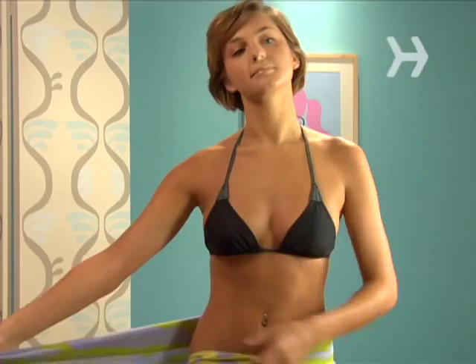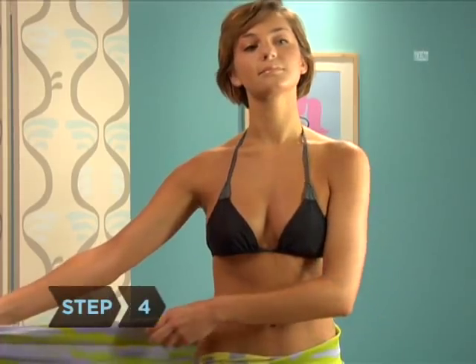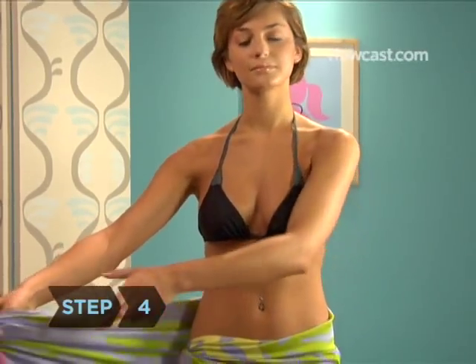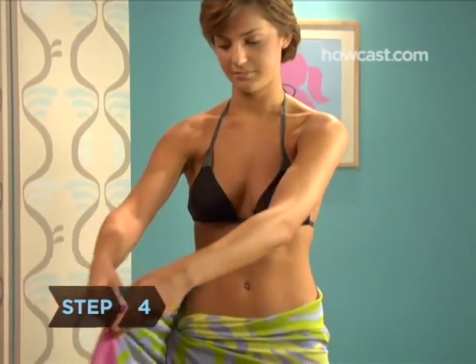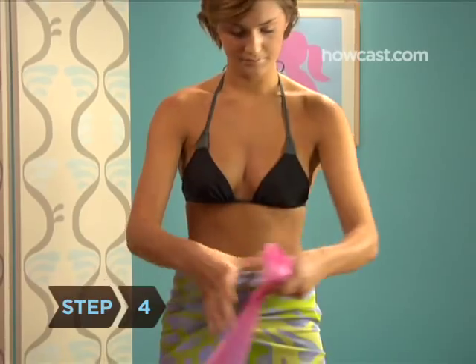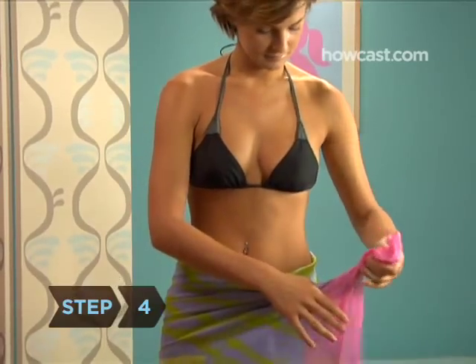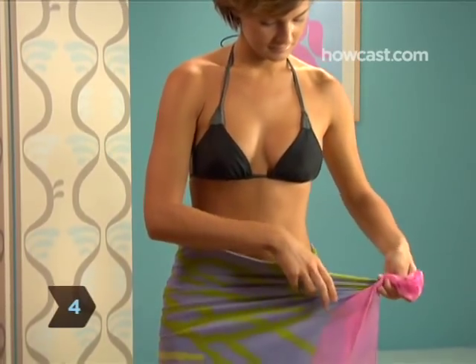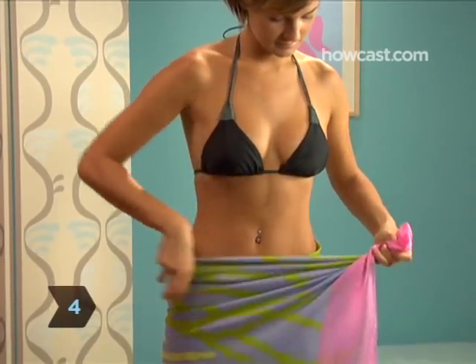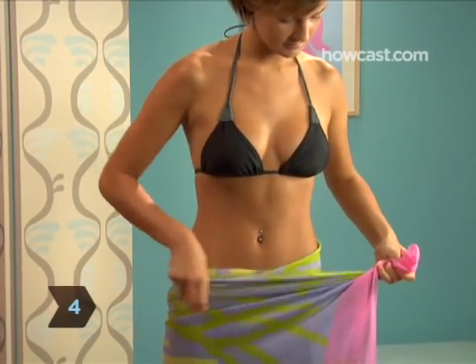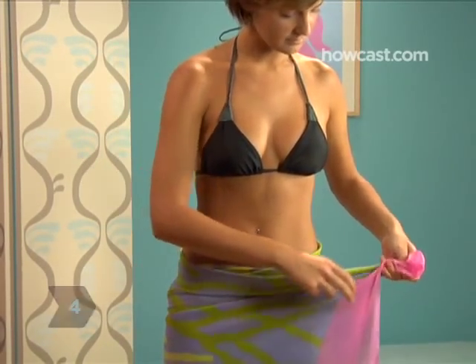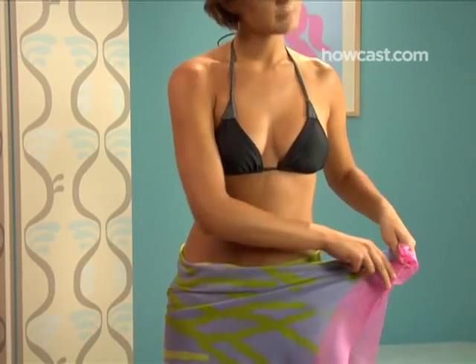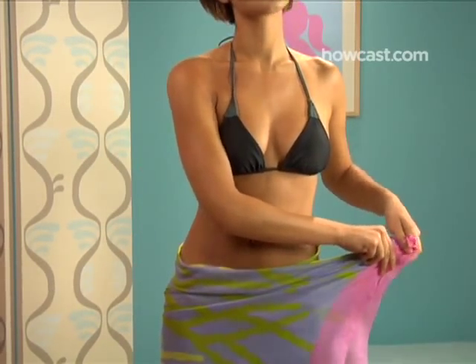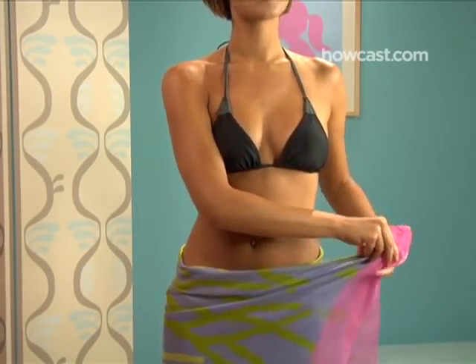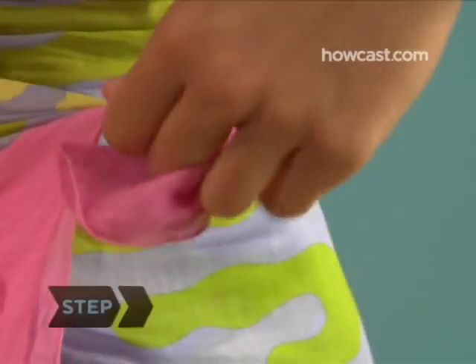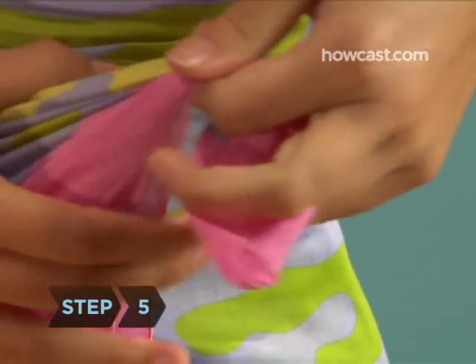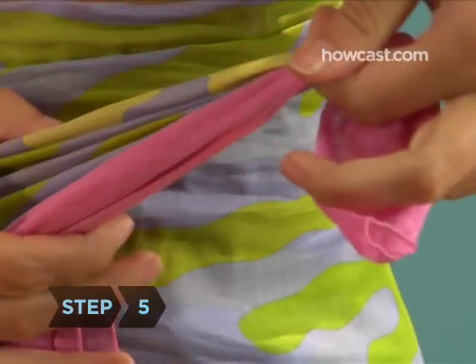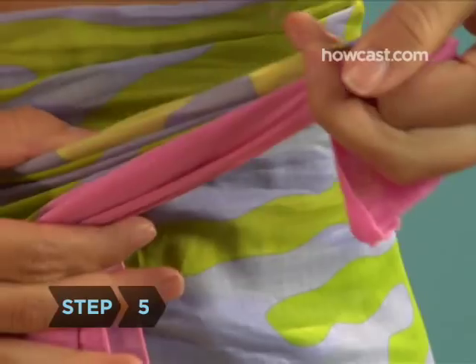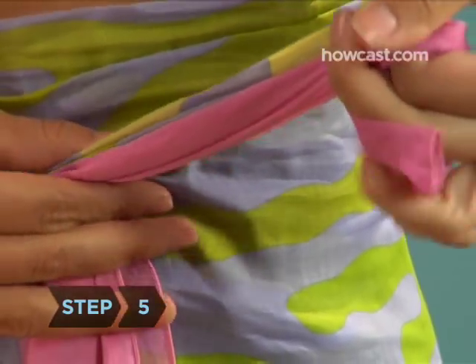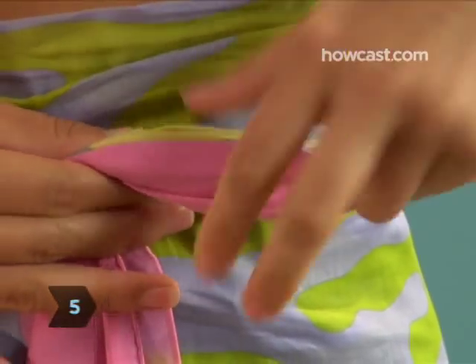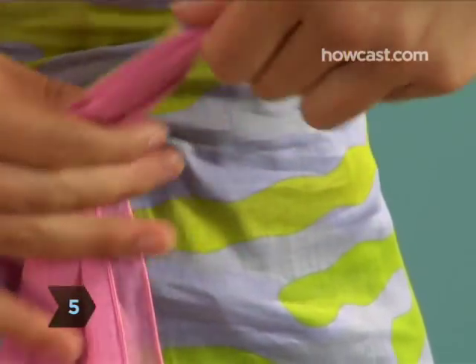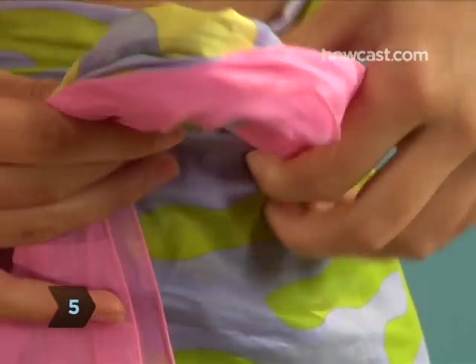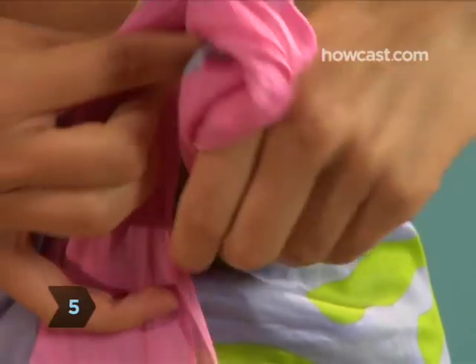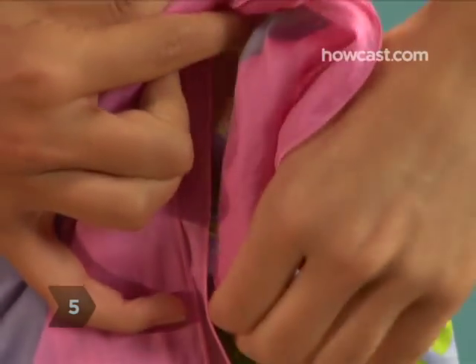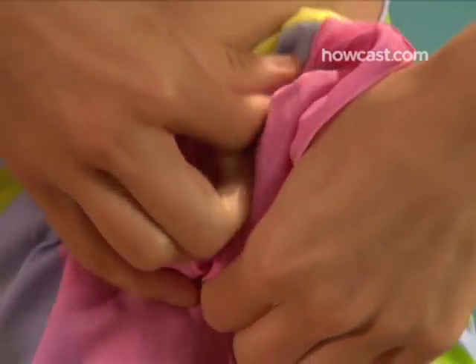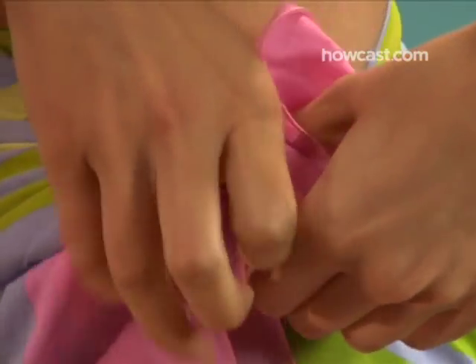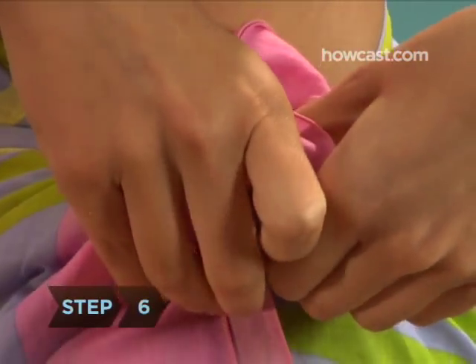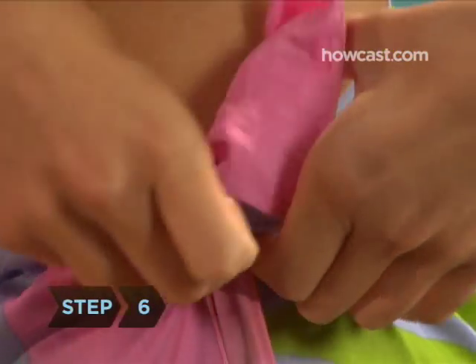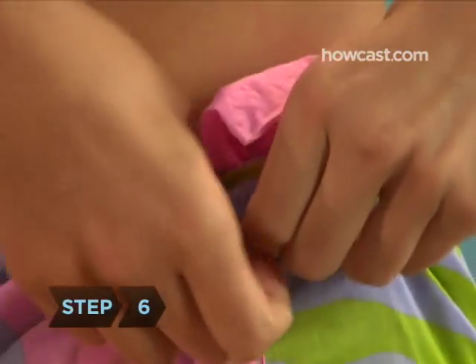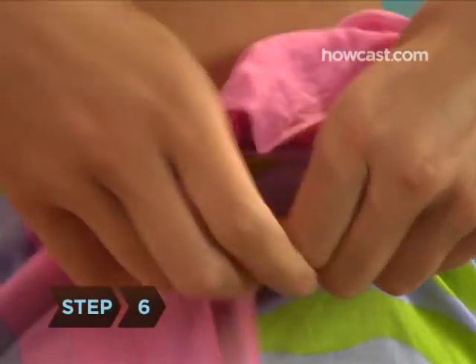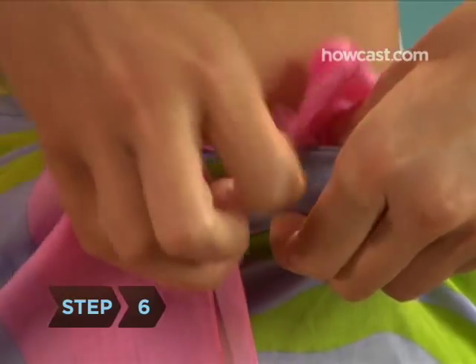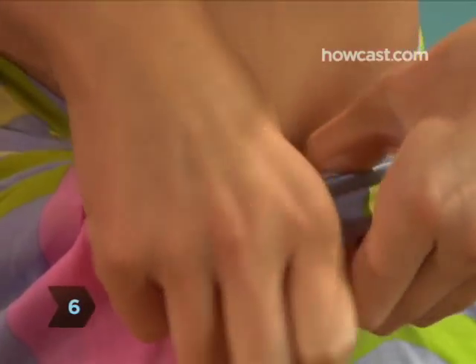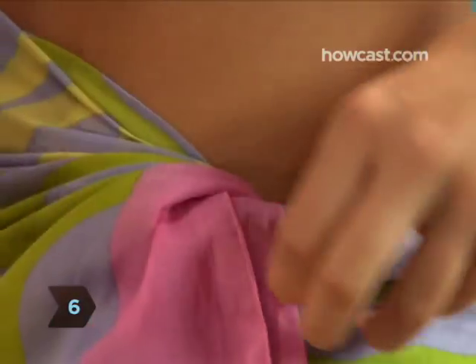Step 4: Cross the free end across your stomach to the other hip. Step 5: Gather the free end into neat folds. Step 6: Tuck into your swimsuit's waistband.